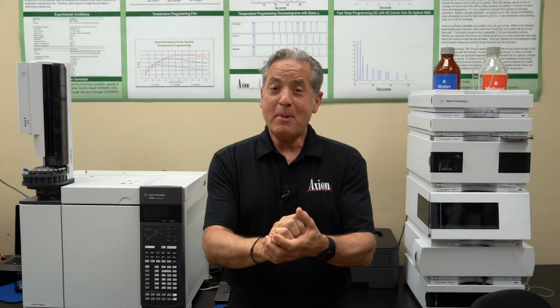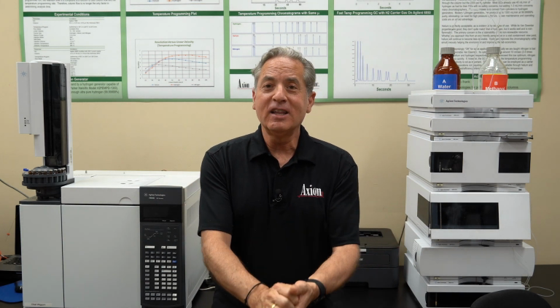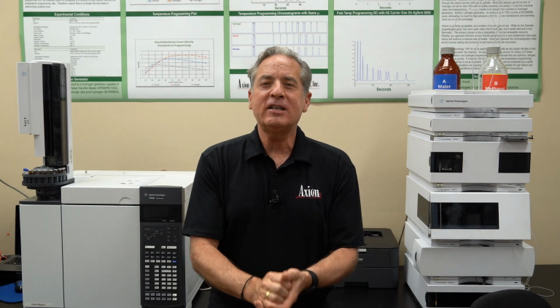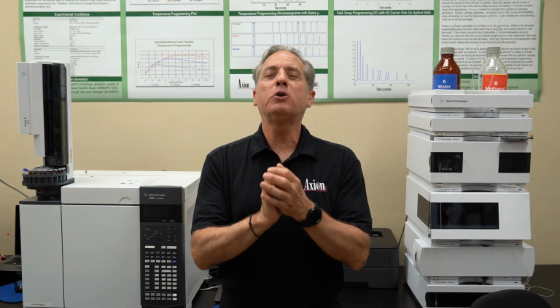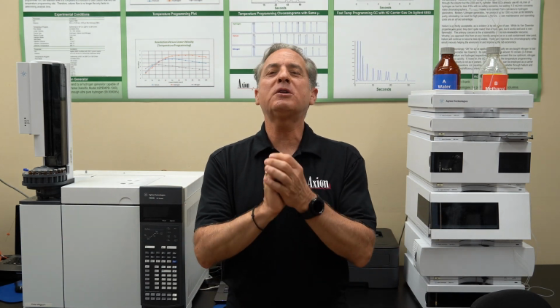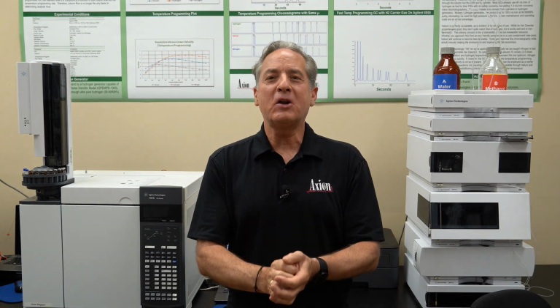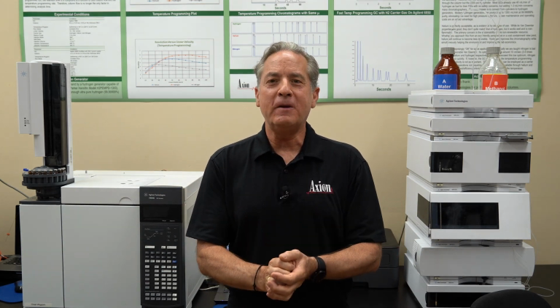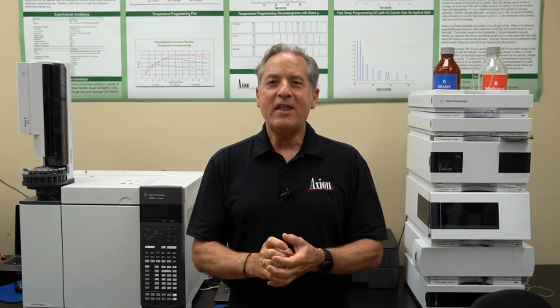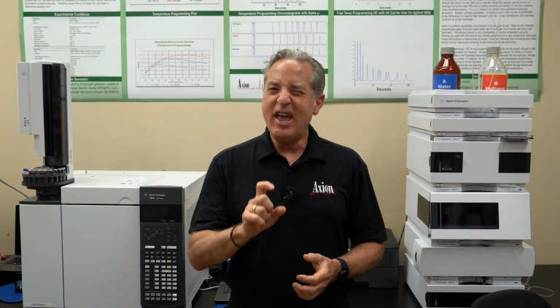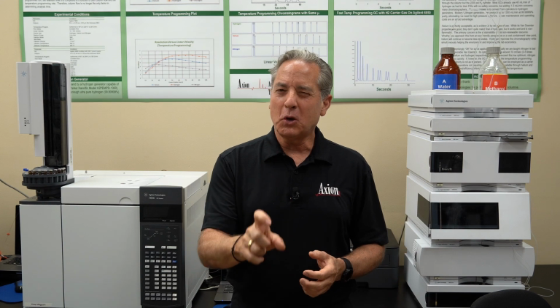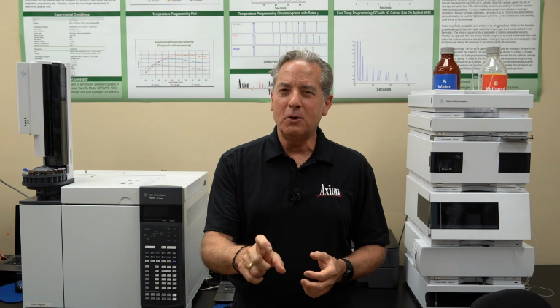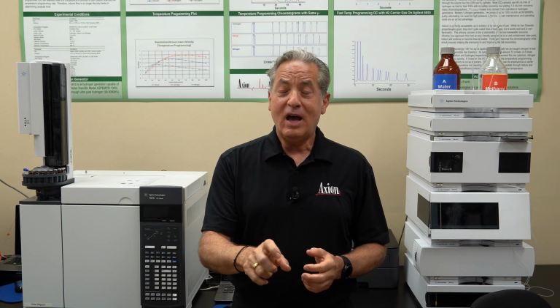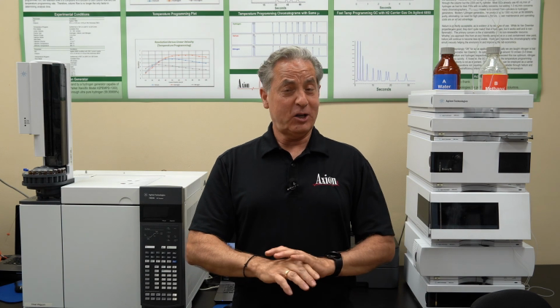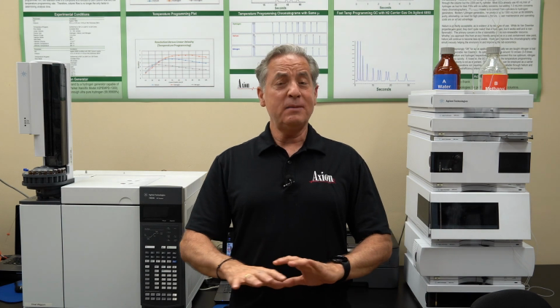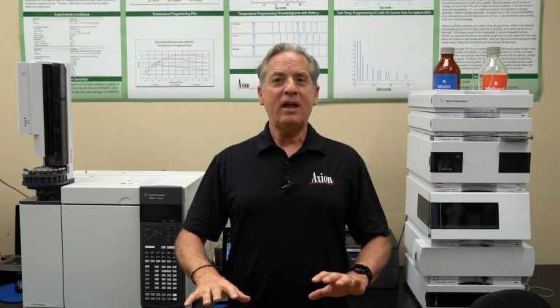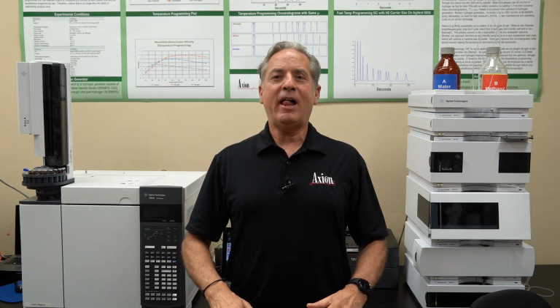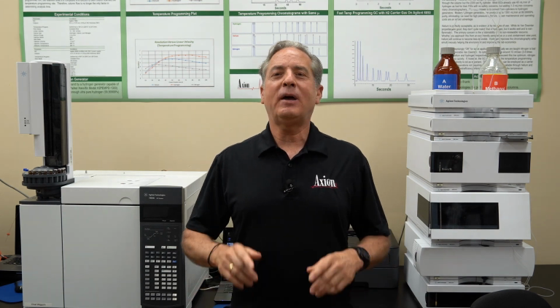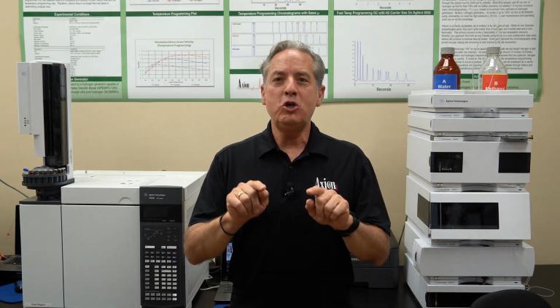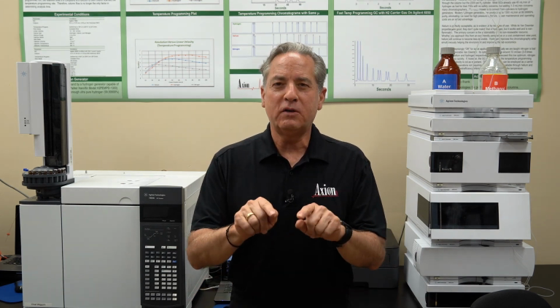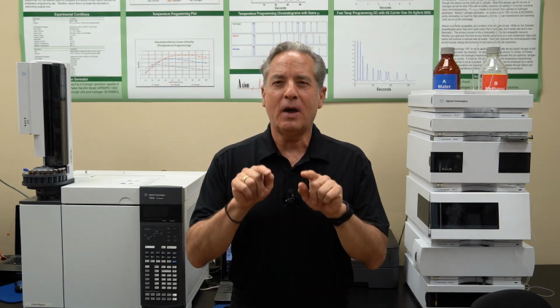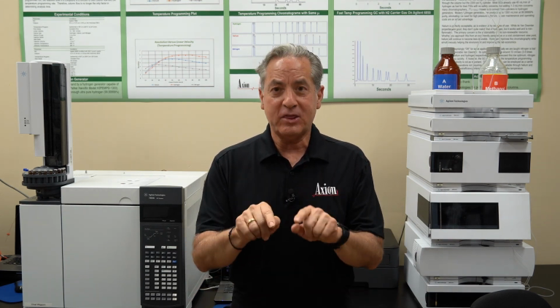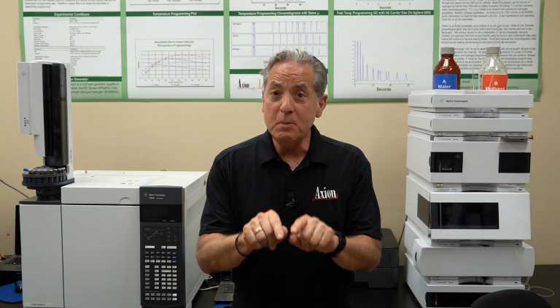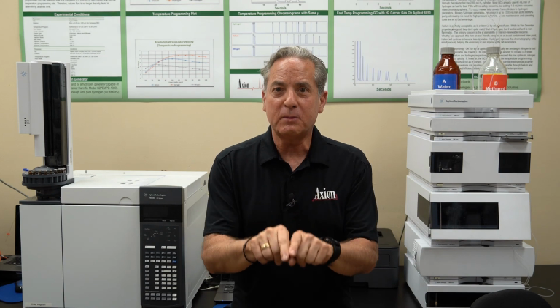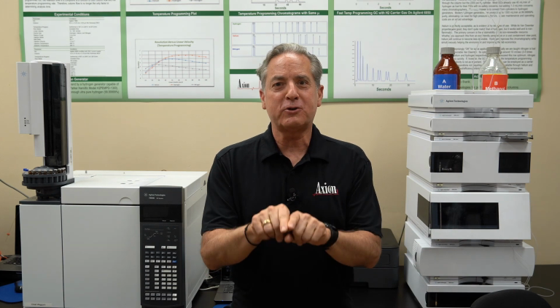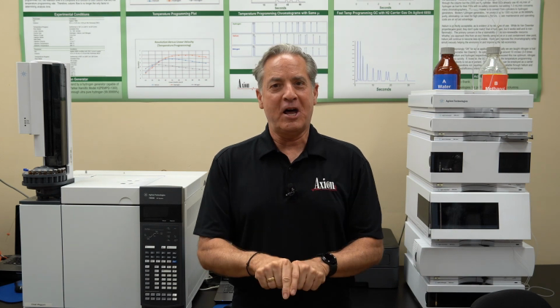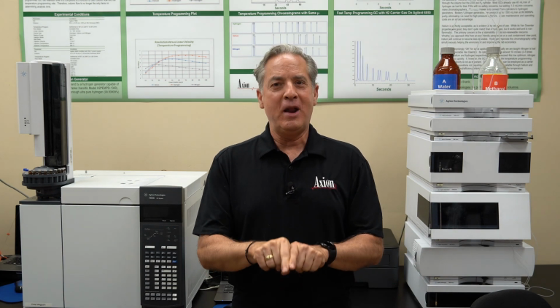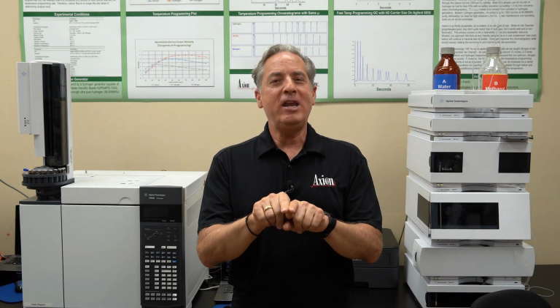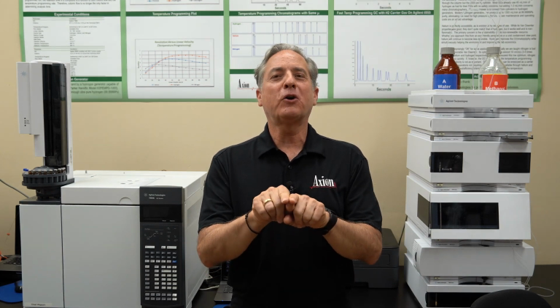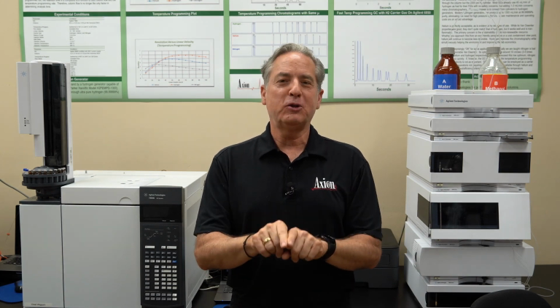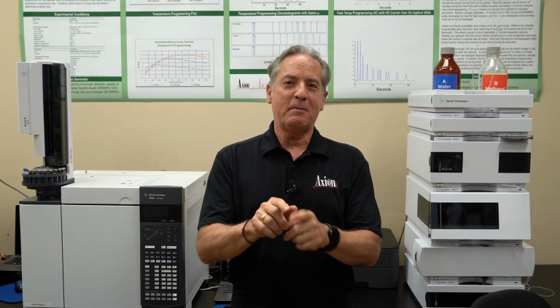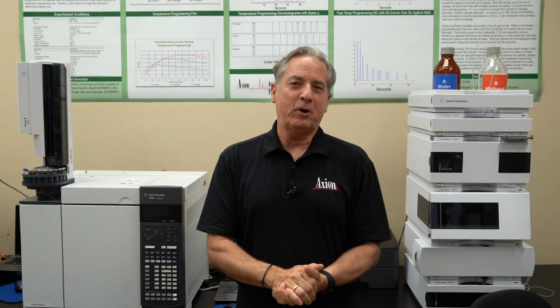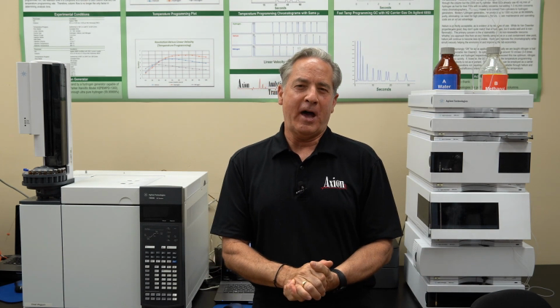By the end of the class, you will know so much about chromatography that I'm going to hand you a total unknown, tell you nothing about it, and expect you to develop a new method from scratch for that unknown — and you will feel comfortable doing it by that point of the class.